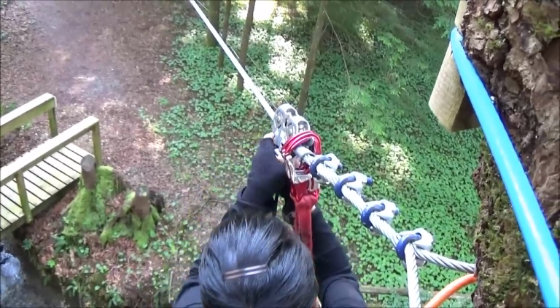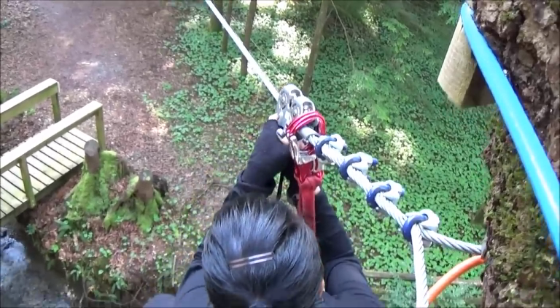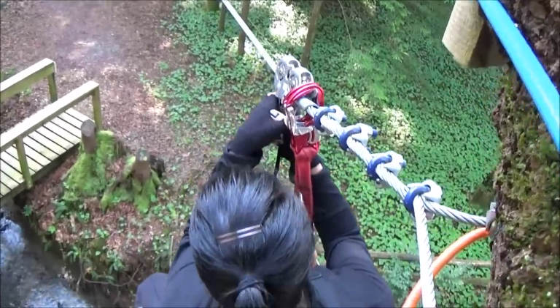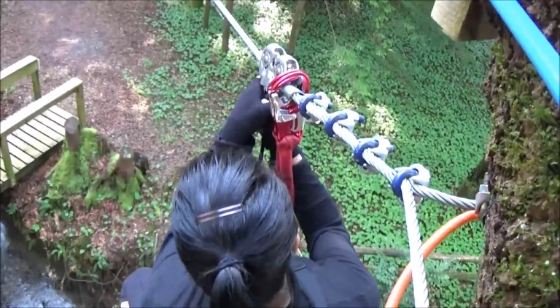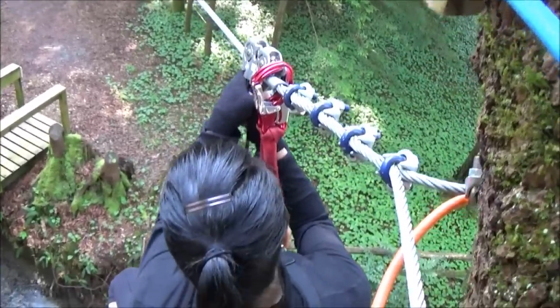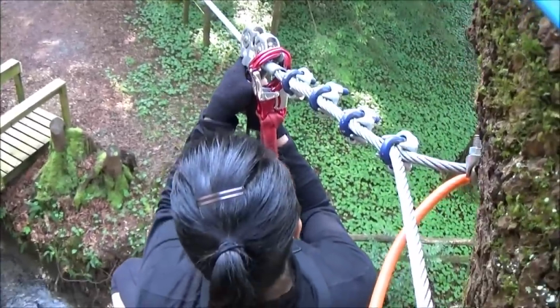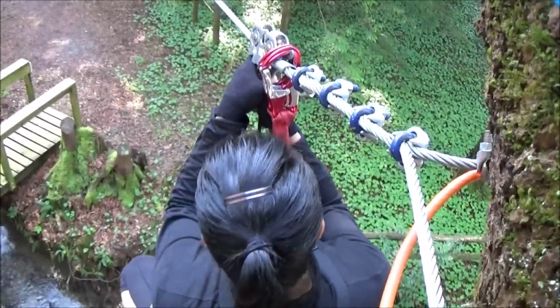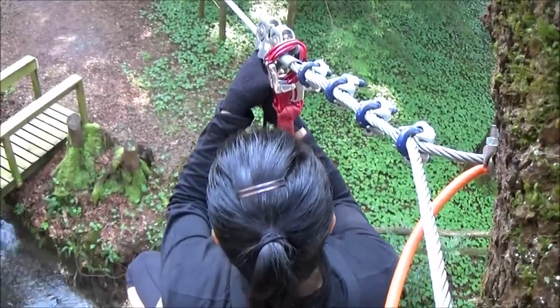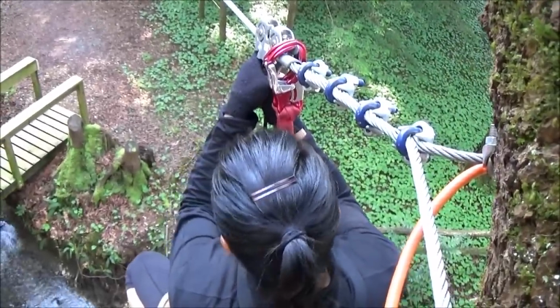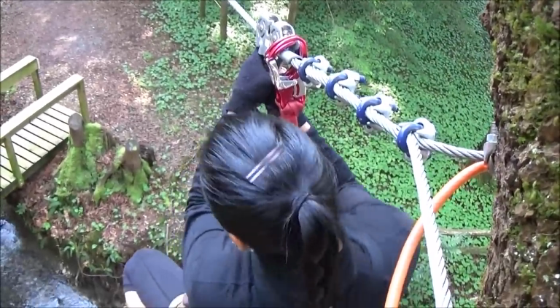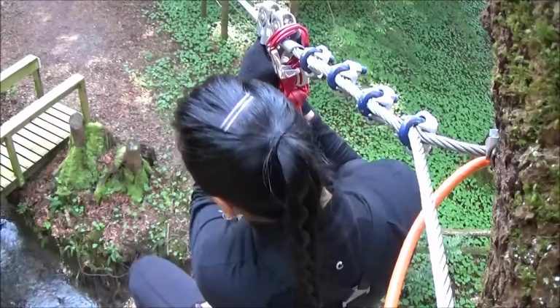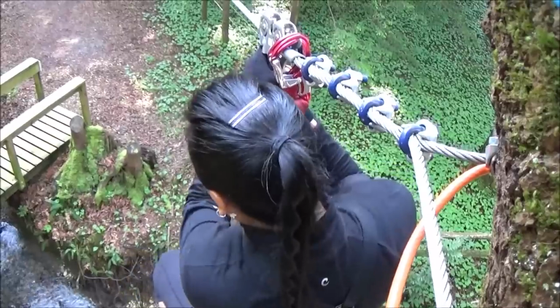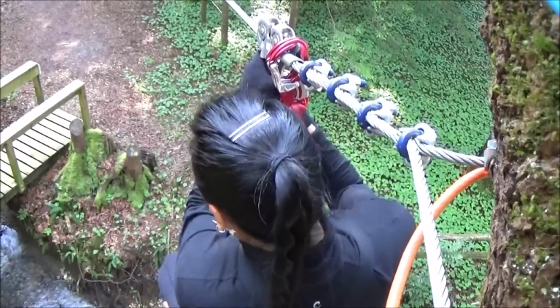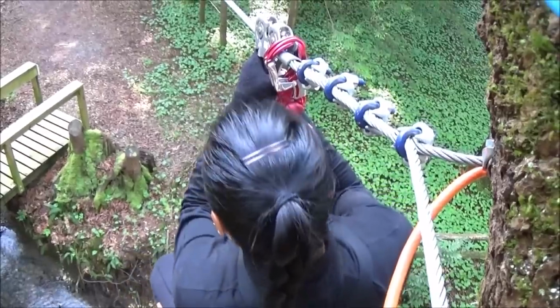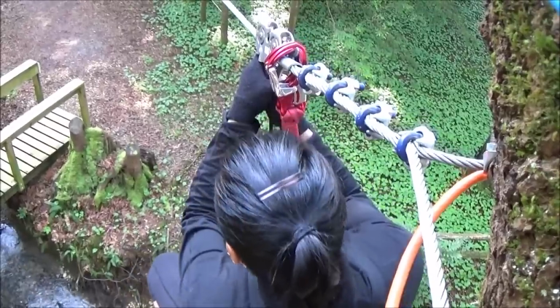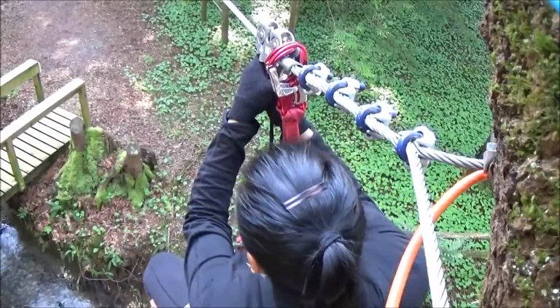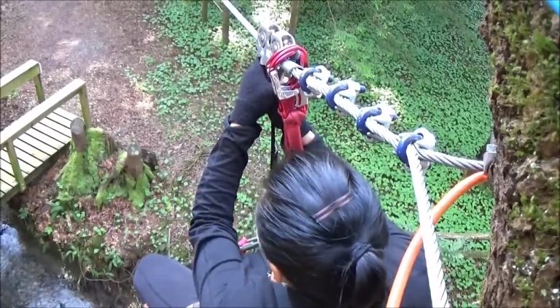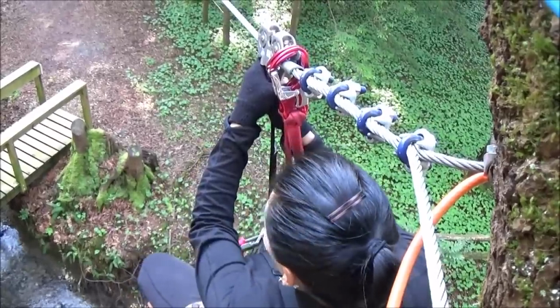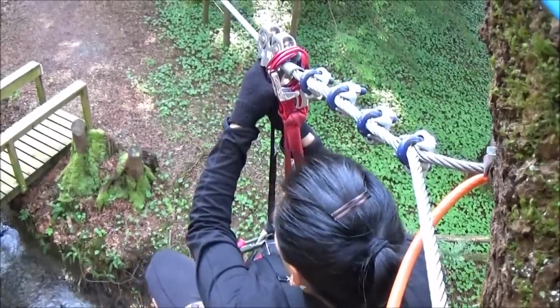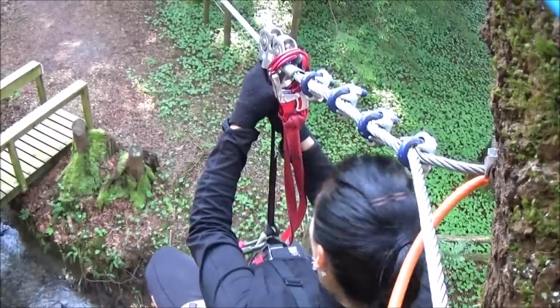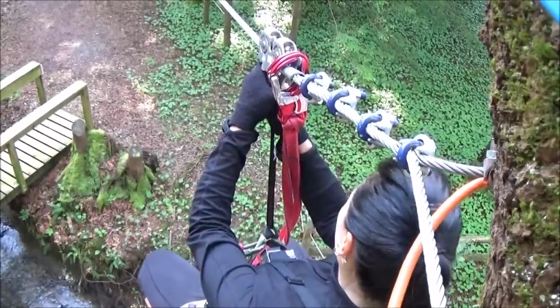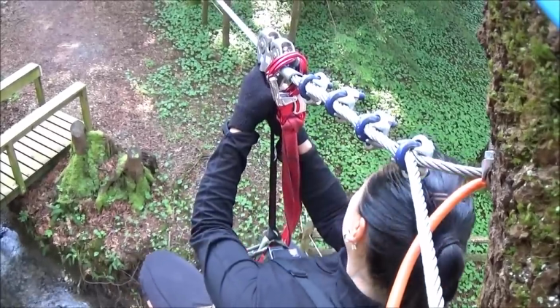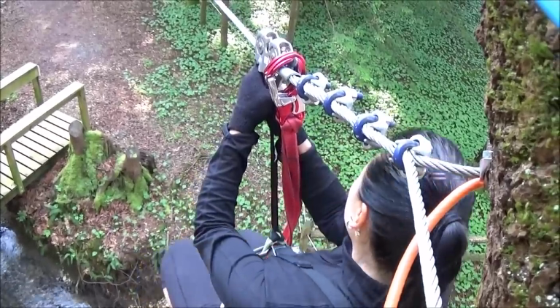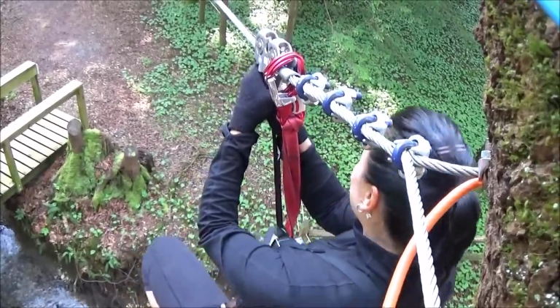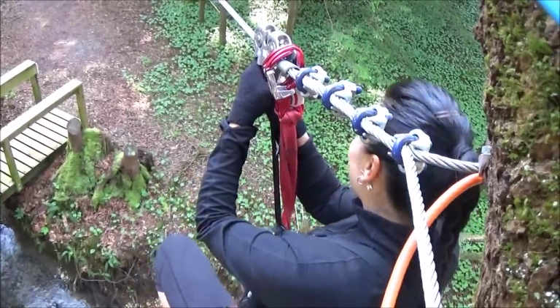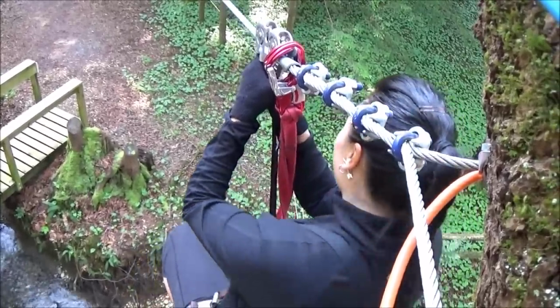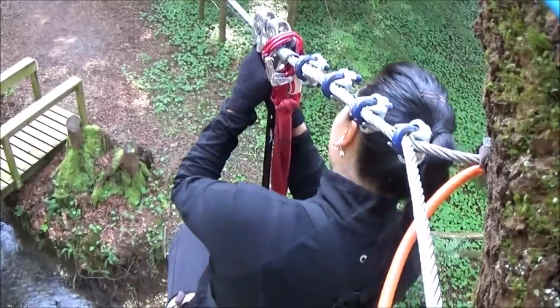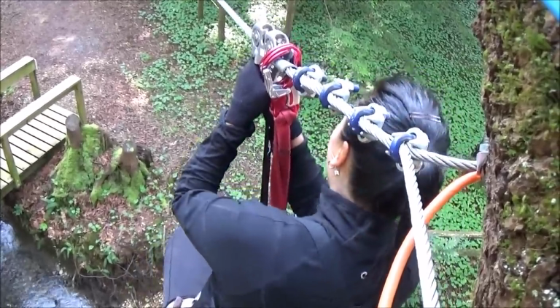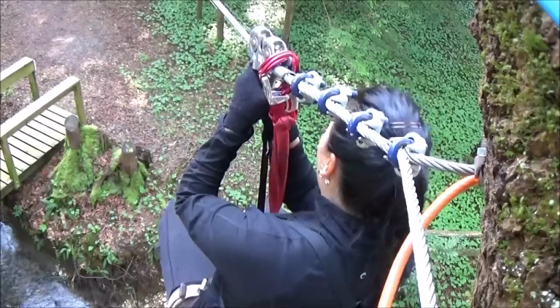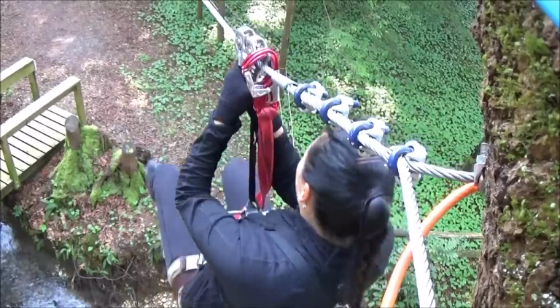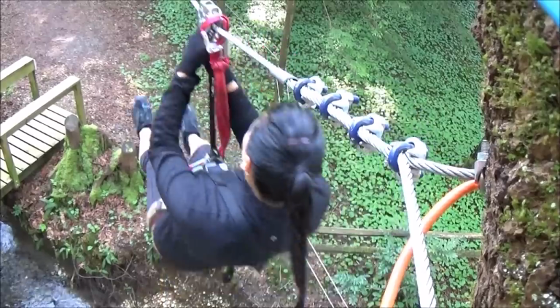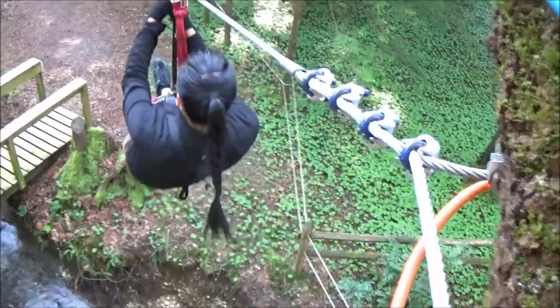Two hands. Here's my first try on the zipline. Keep in mind, I'm scared of heights. Here I go. Oh no! Oh no!